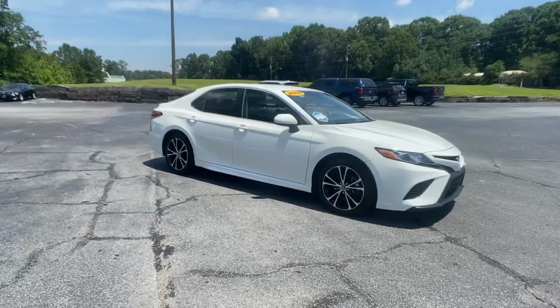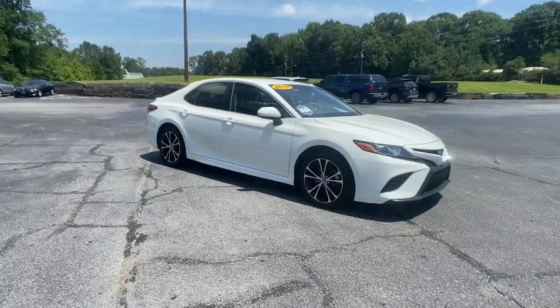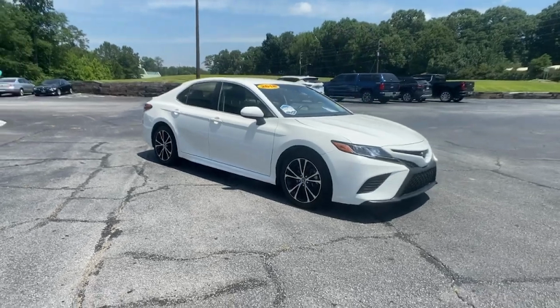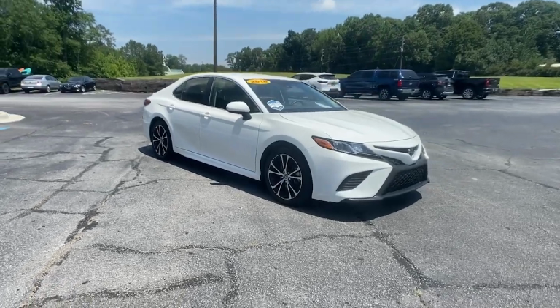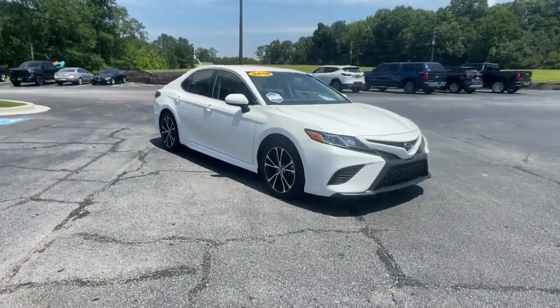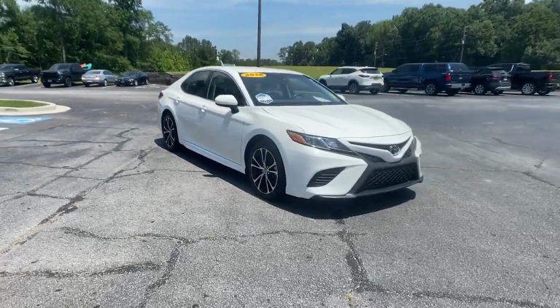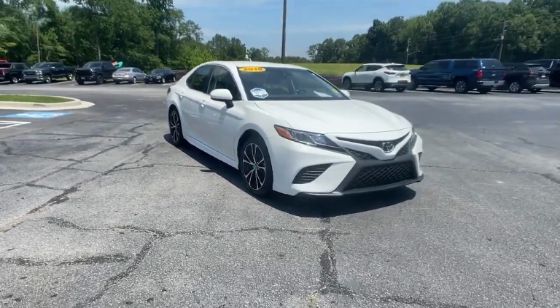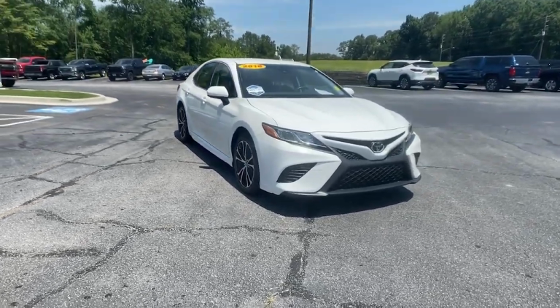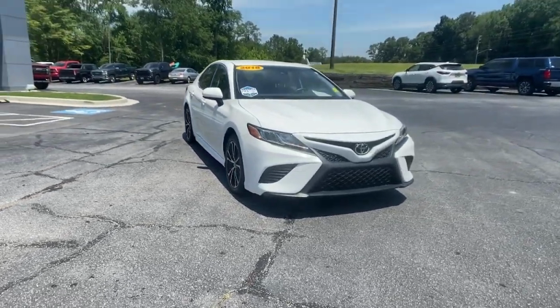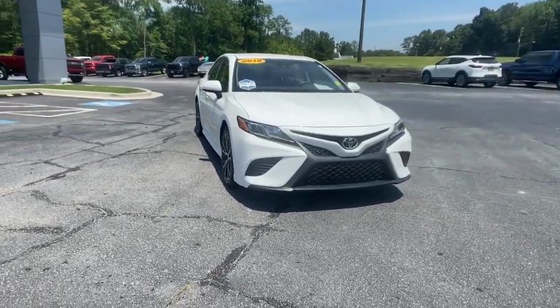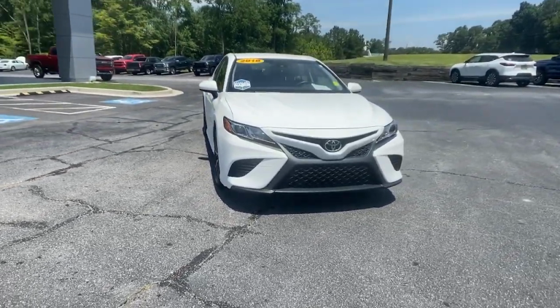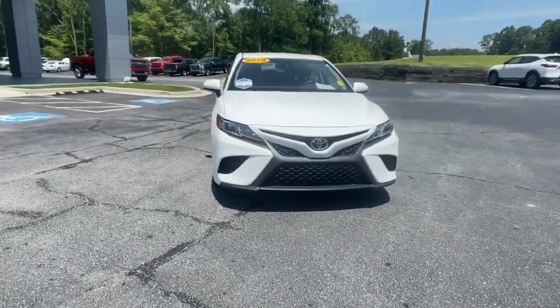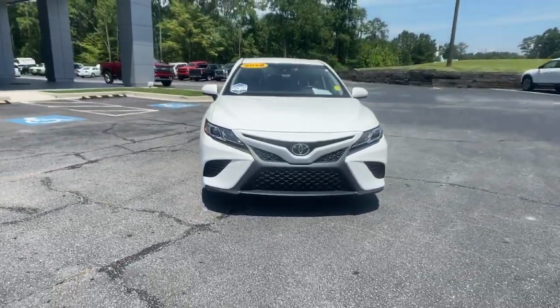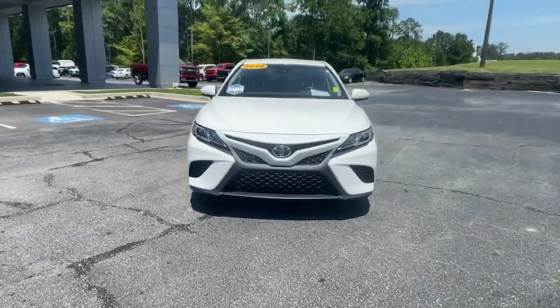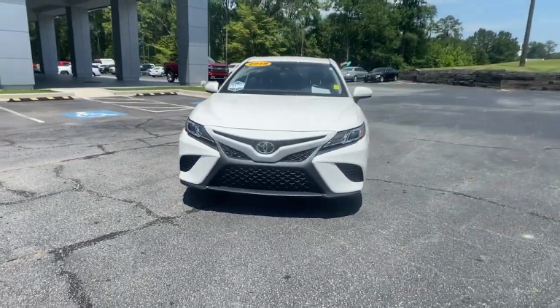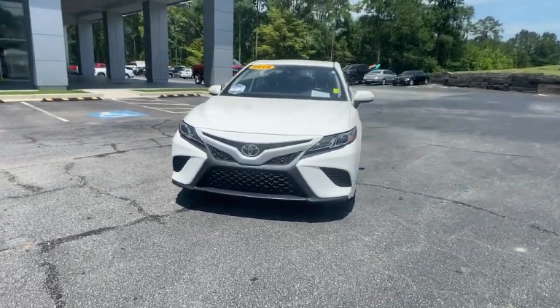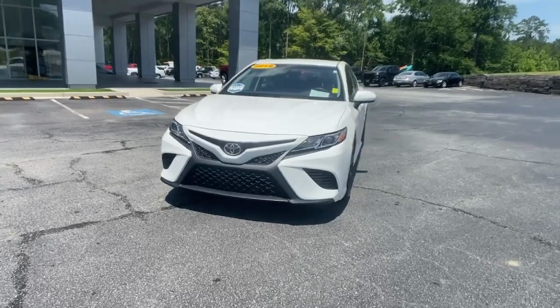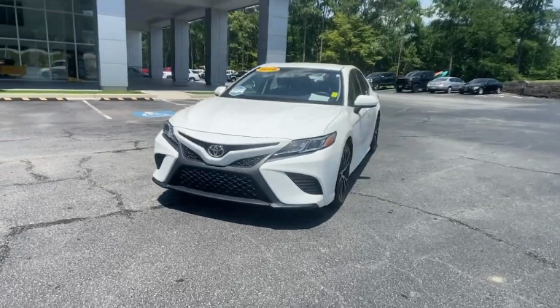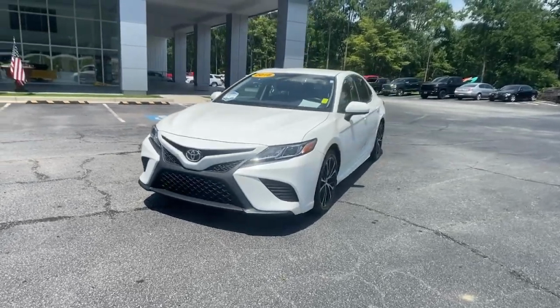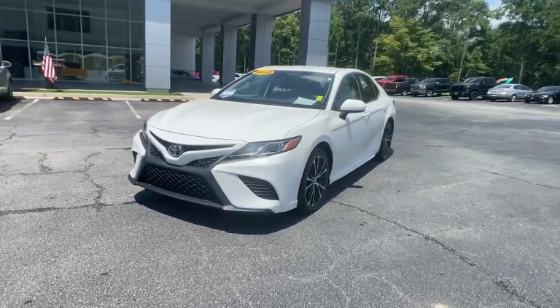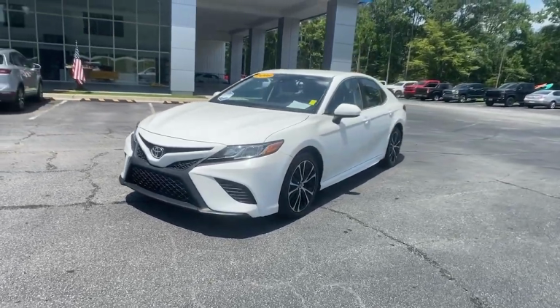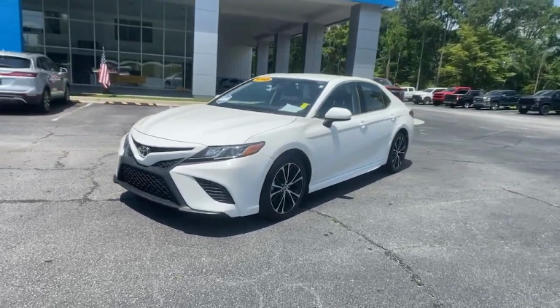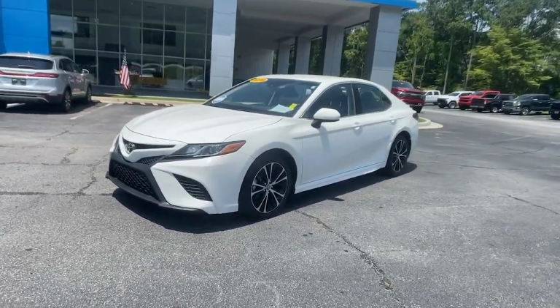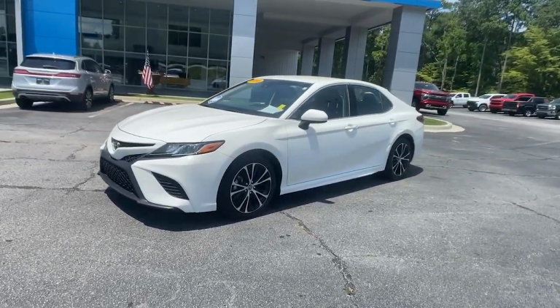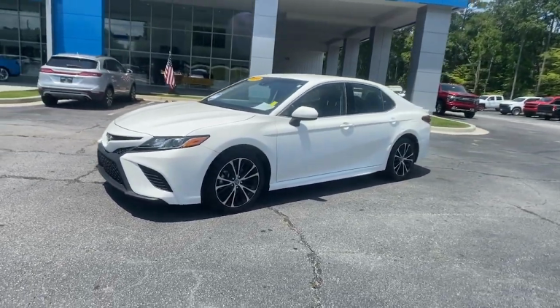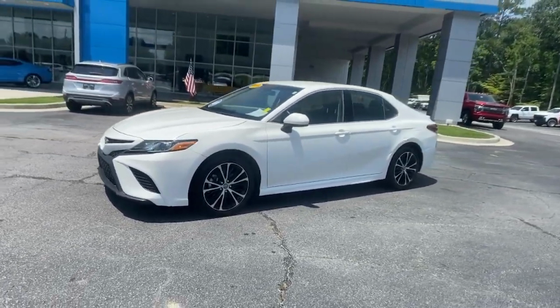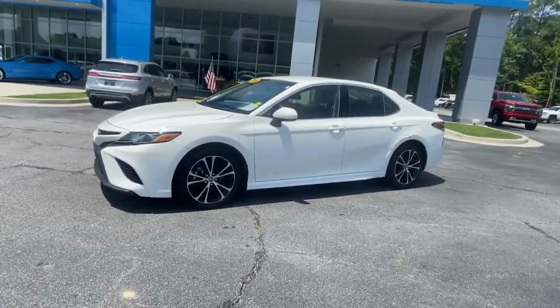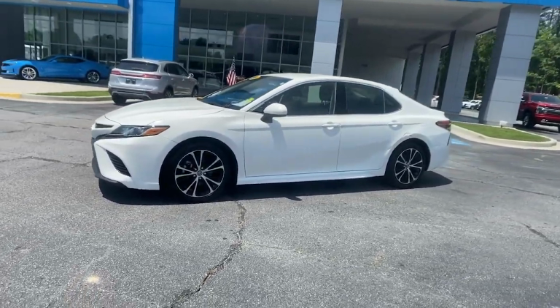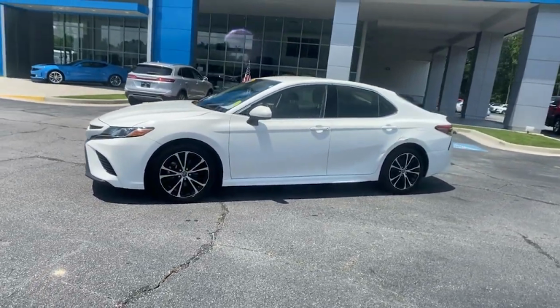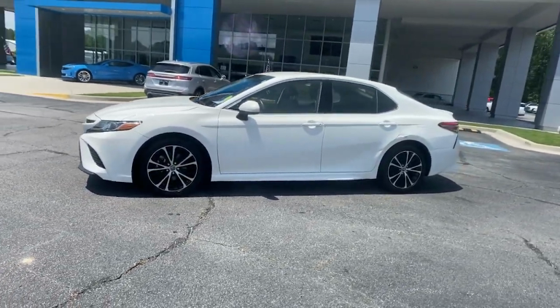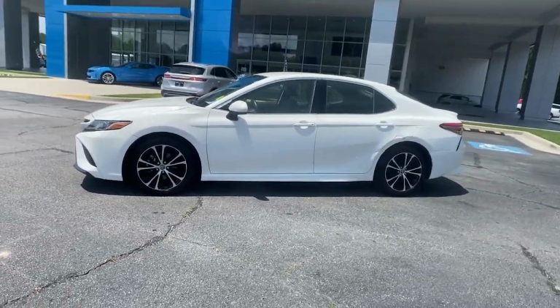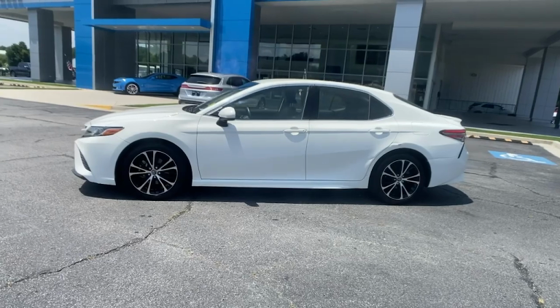This could be the car for you — the 2018 Toyota Camry. This vehicle is an outstanding buy with fewer than 60,000 miles on the odometer.